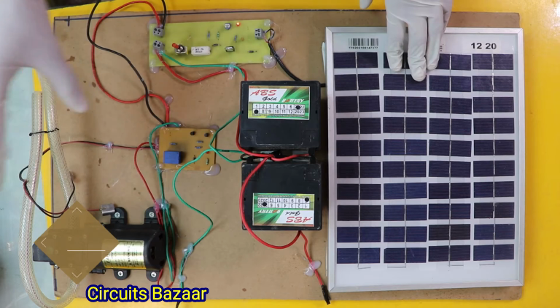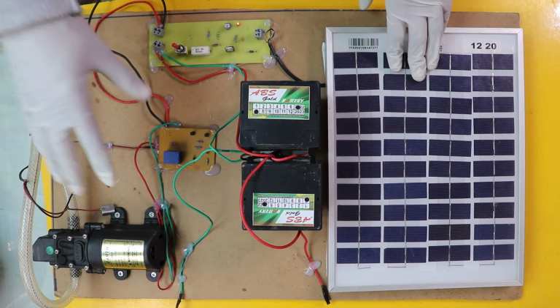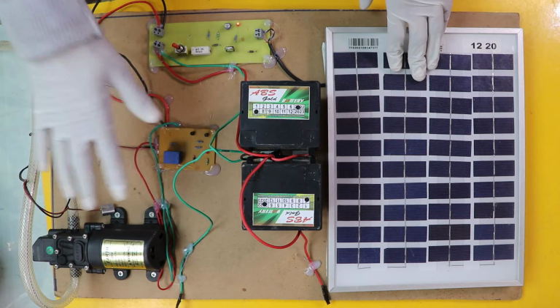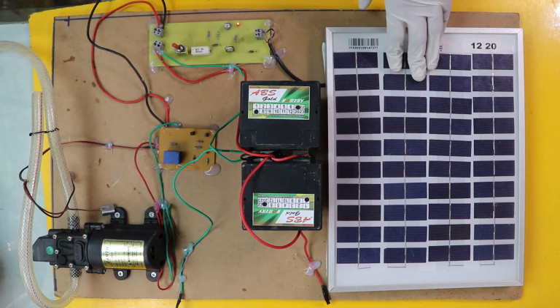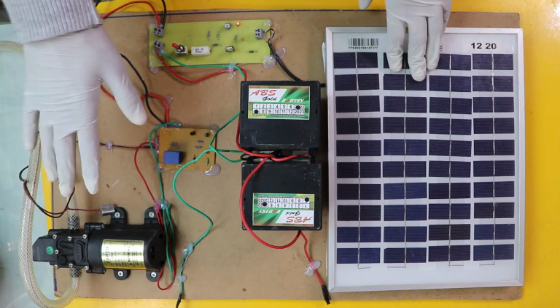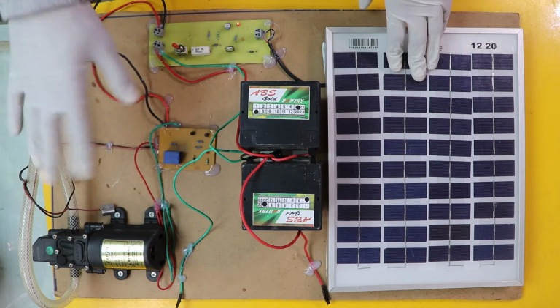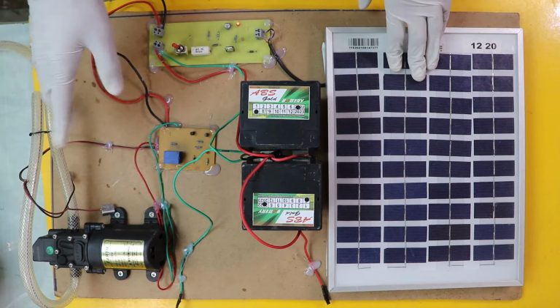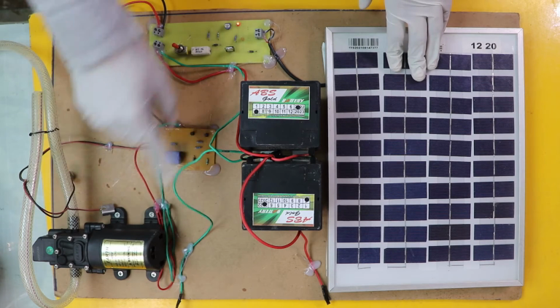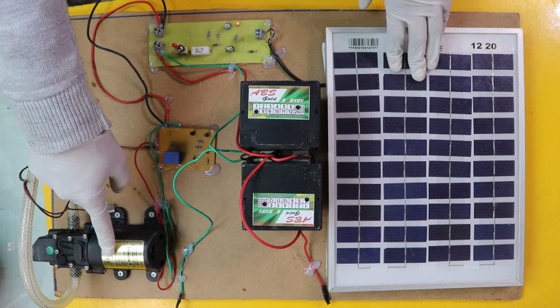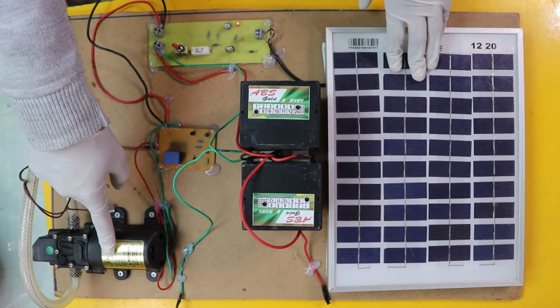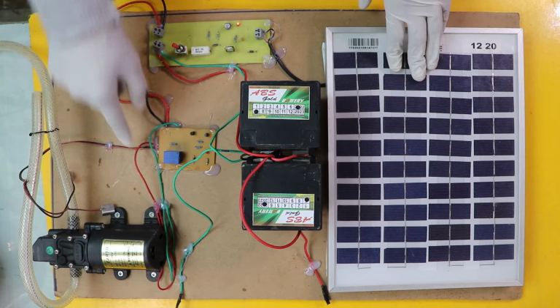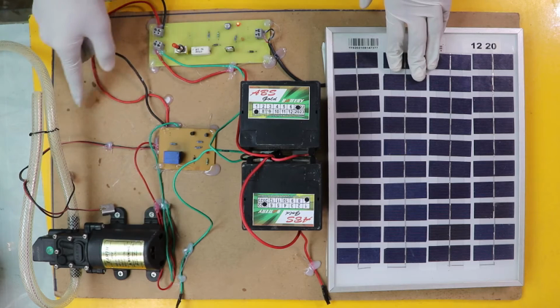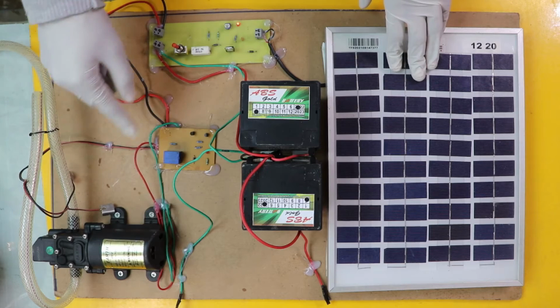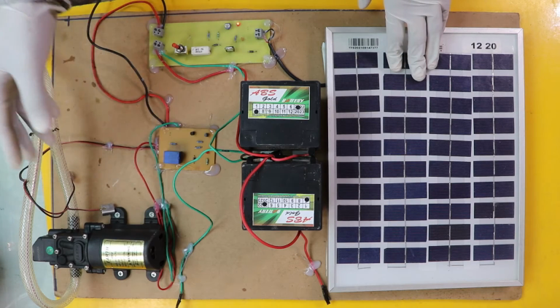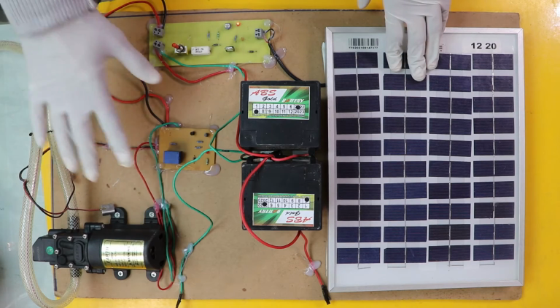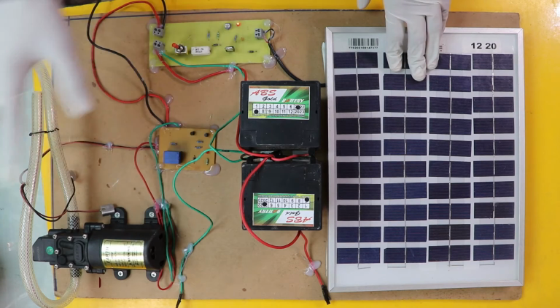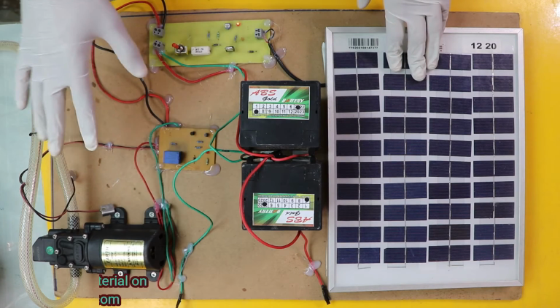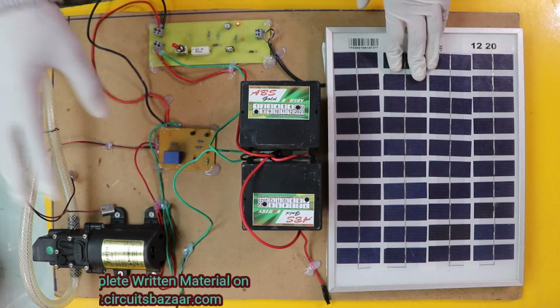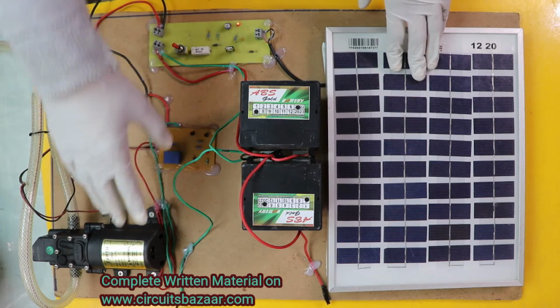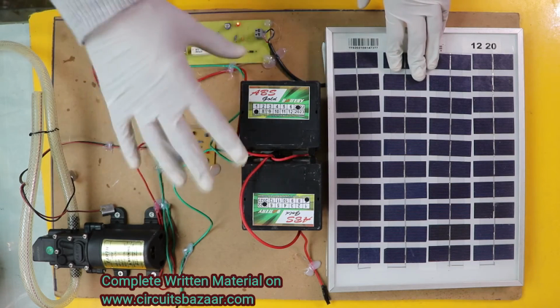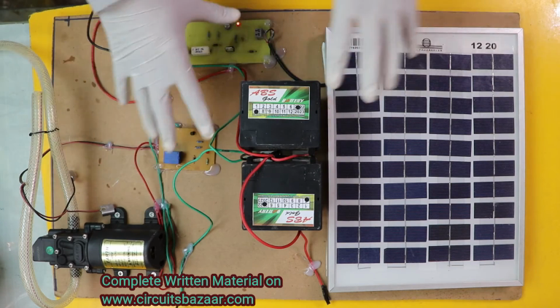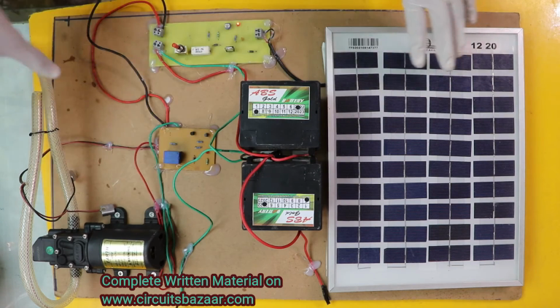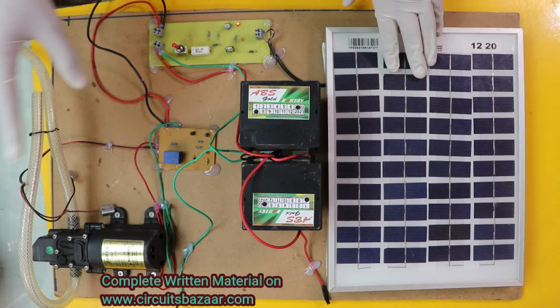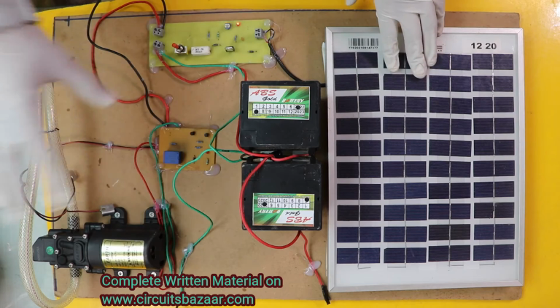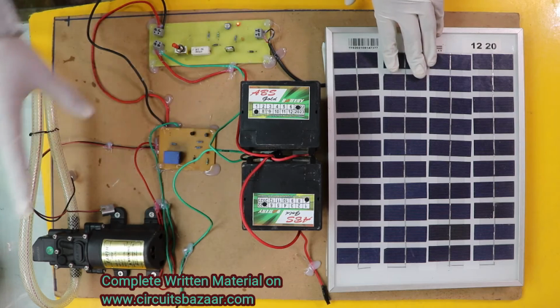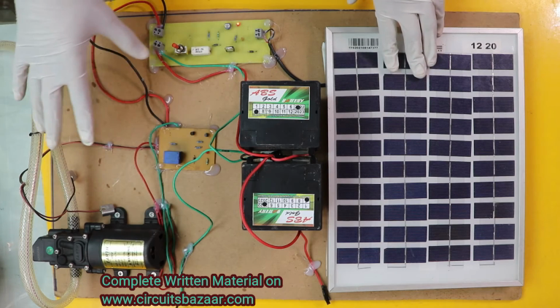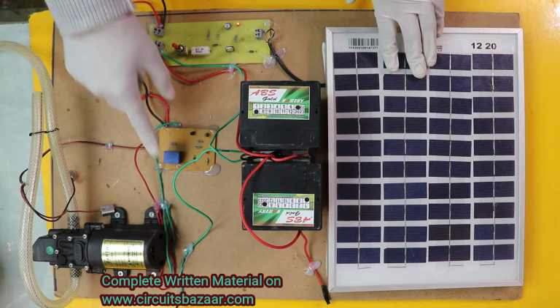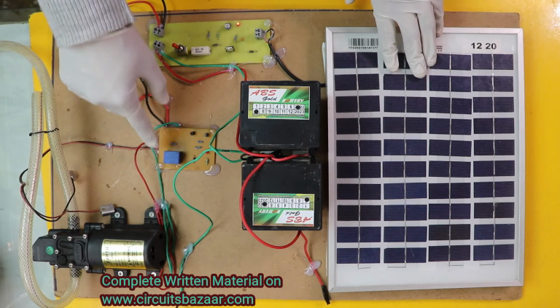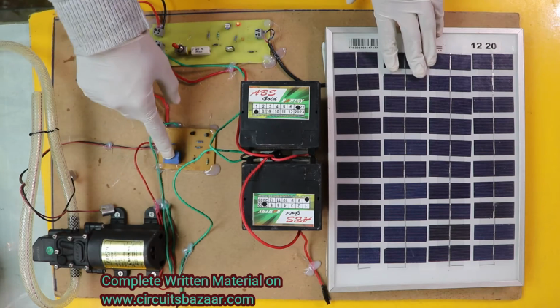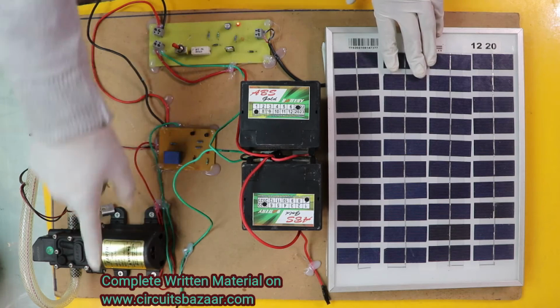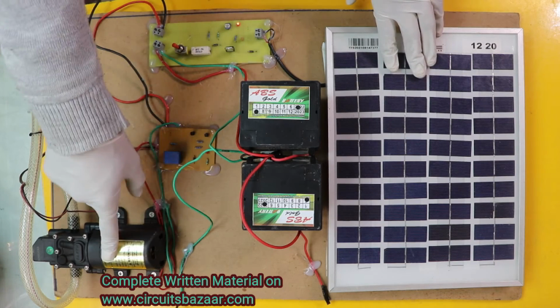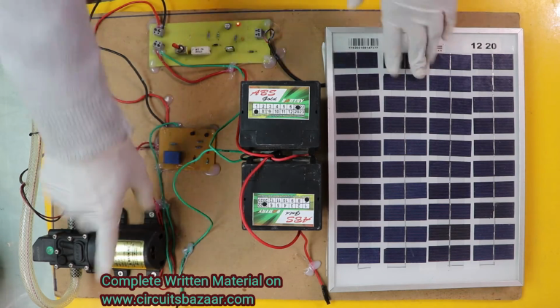Whenever the water level will be down according to your requirement, then automatically the water pump will turn on. And whenever the tank will be full — or if you have applied this project in the fields — whenever the field will be full, then automatically this relay section is going to cut the motor.